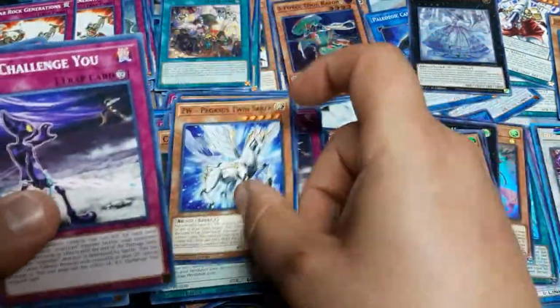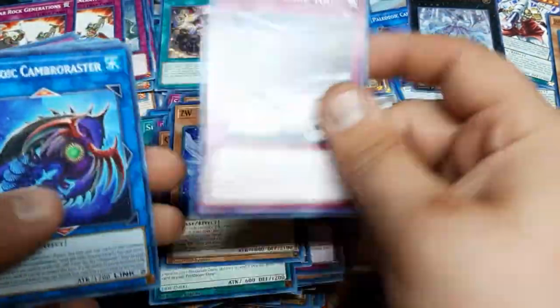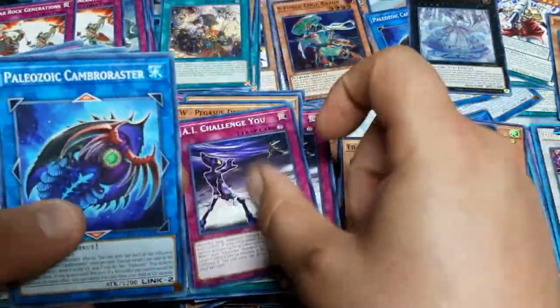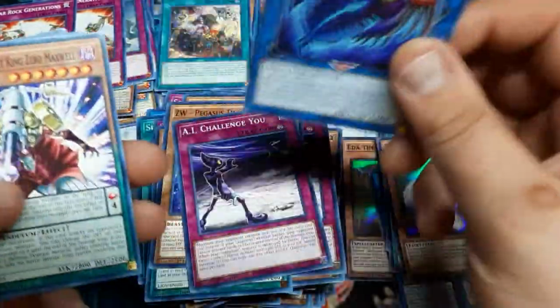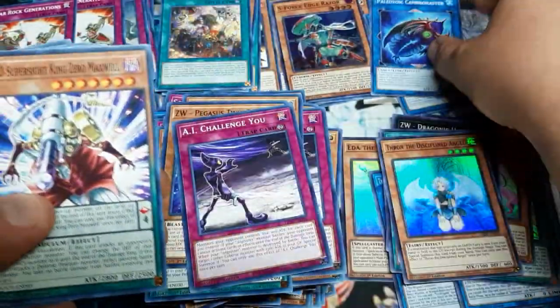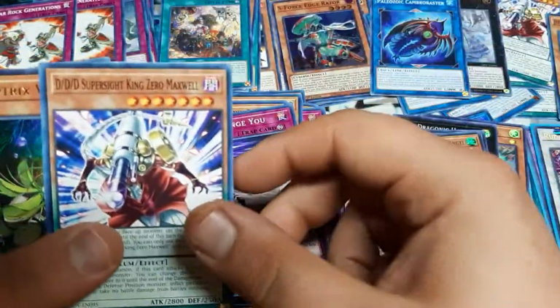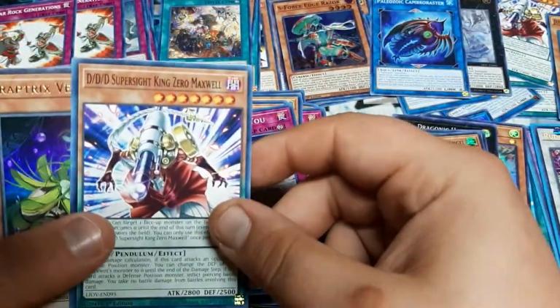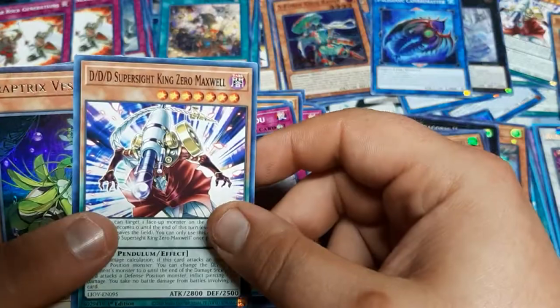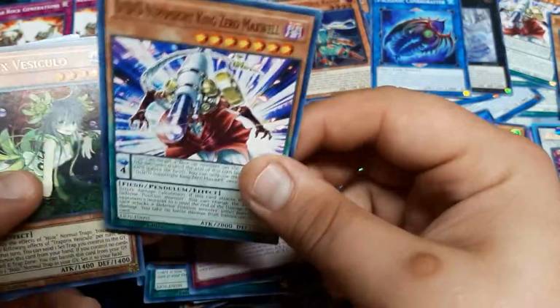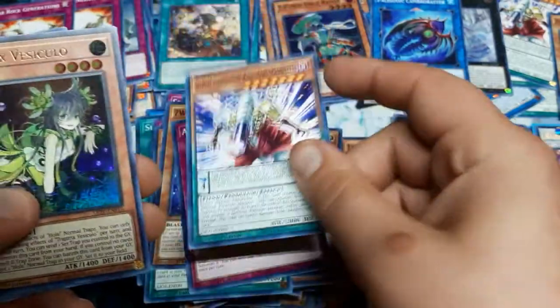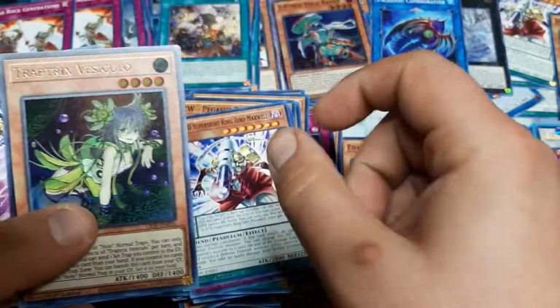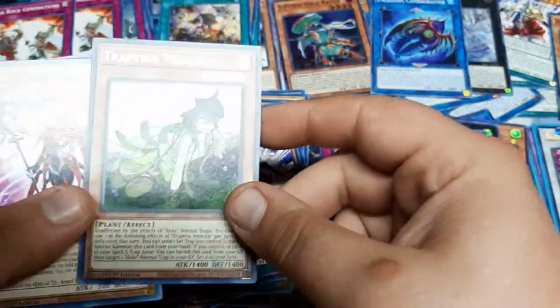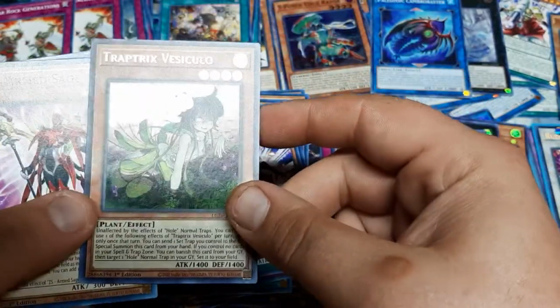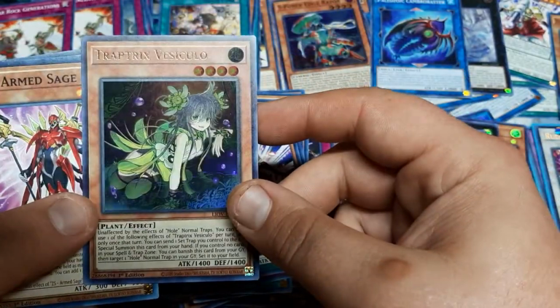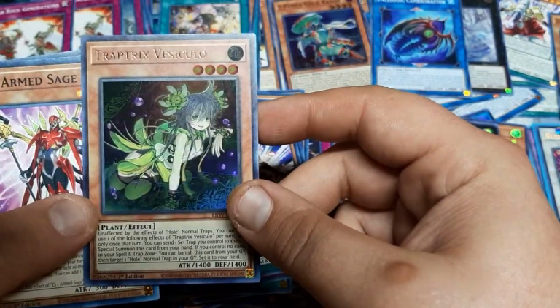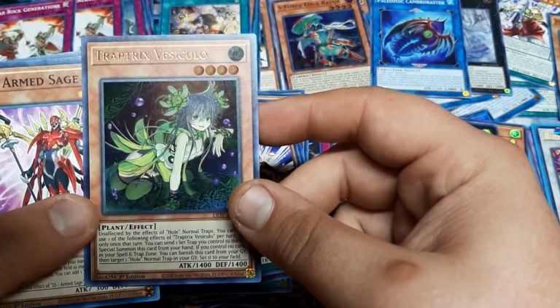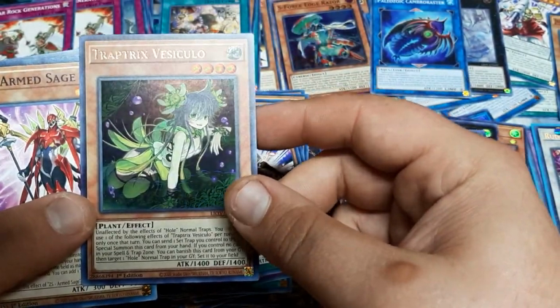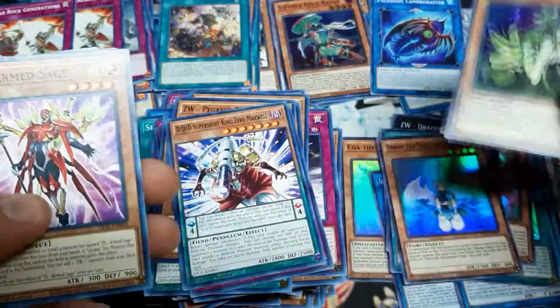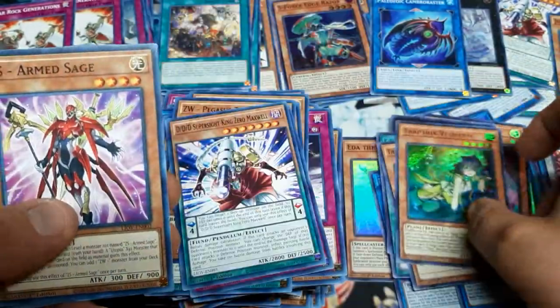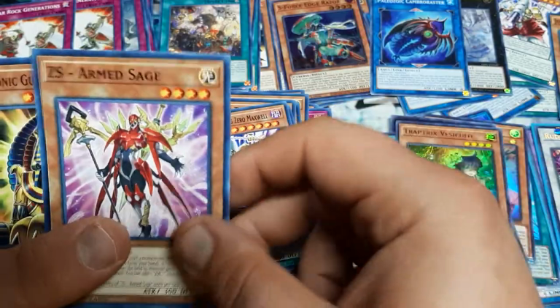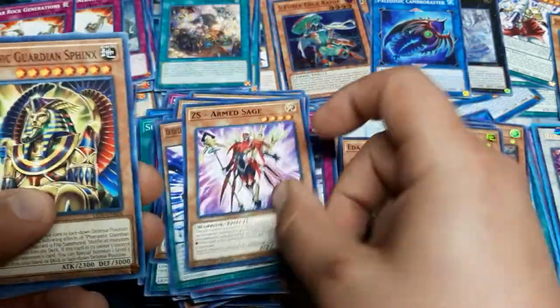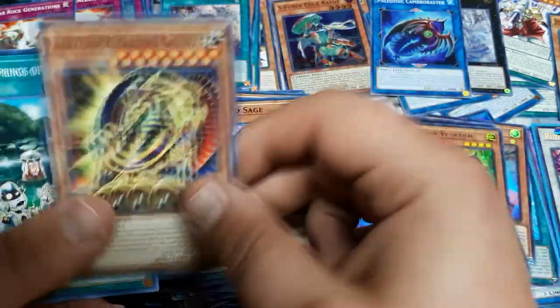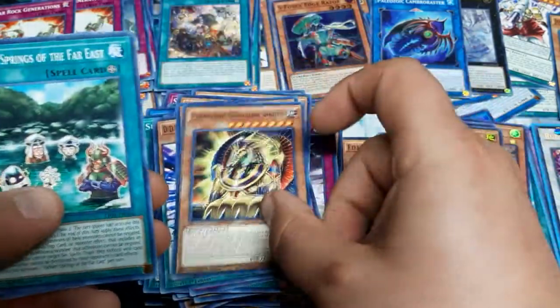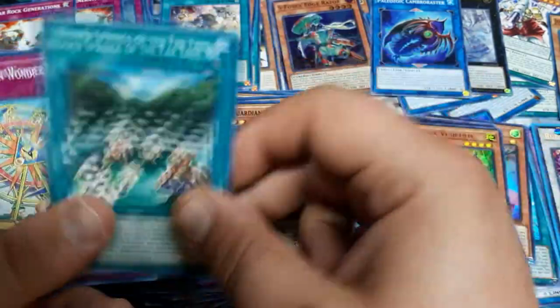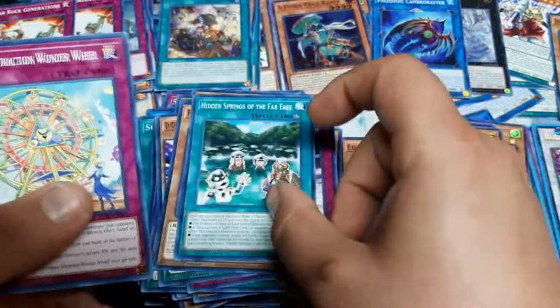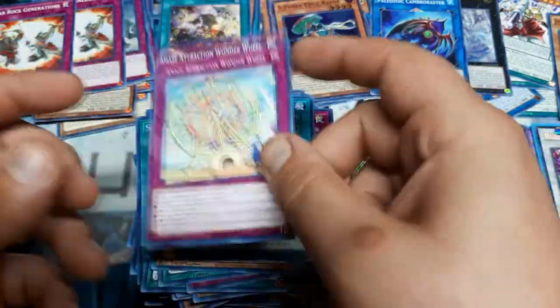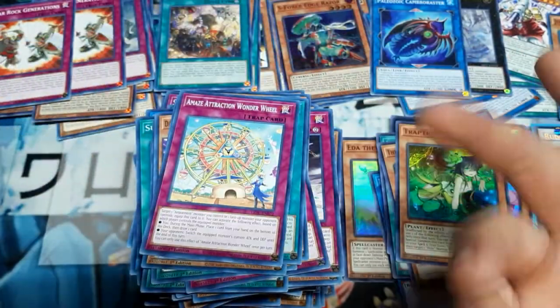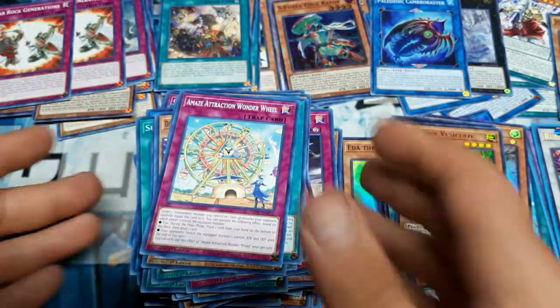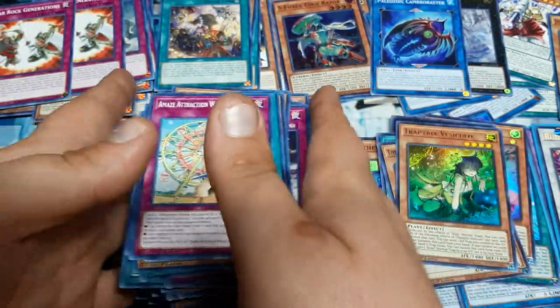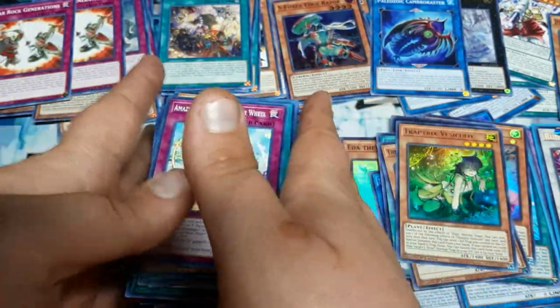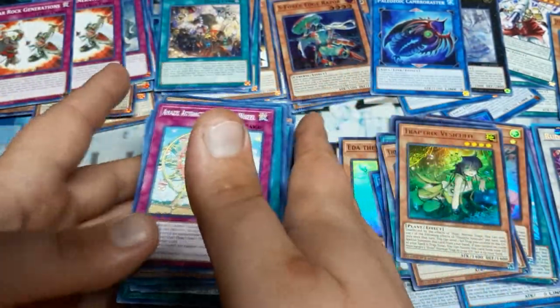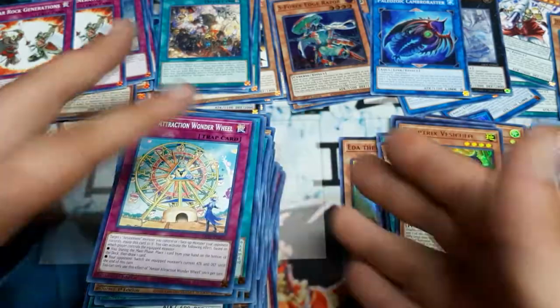Twin Saber, place that on Paleozoic. Another Triple D, Trap Tricks - I guess they got a new one. Vesiculo, Sage, Pharaonic Guardian, Maze Wheel, and all that. So that was the box.